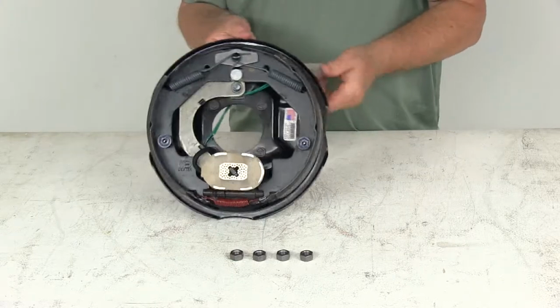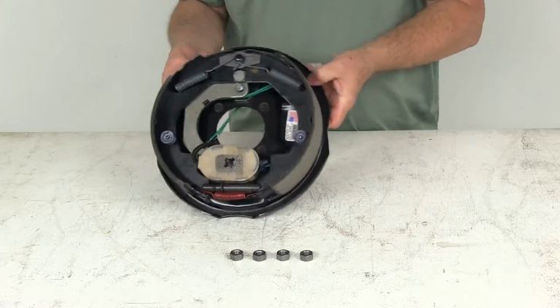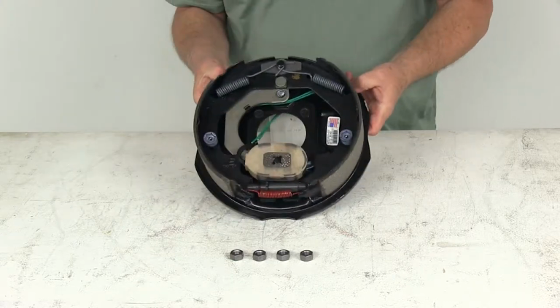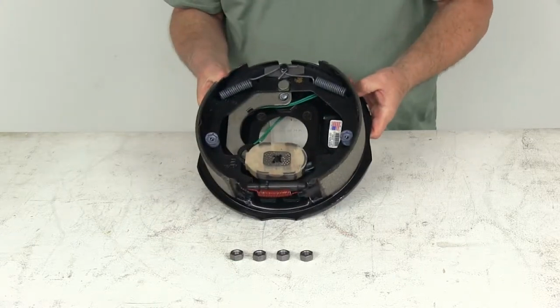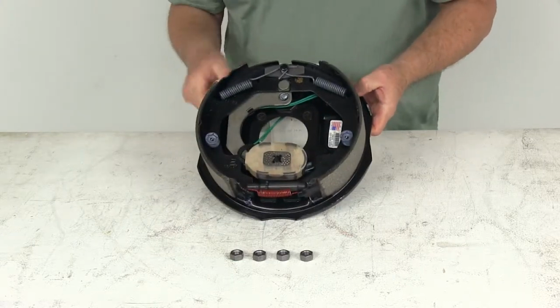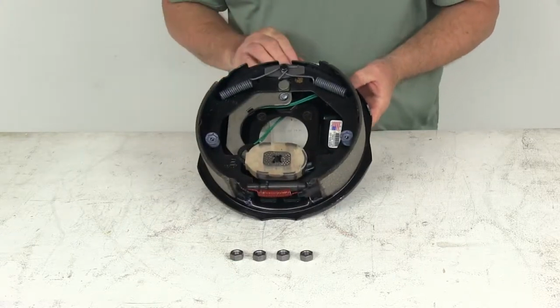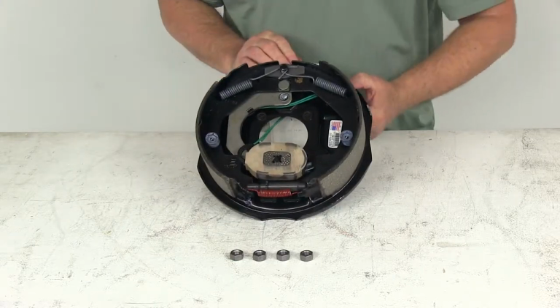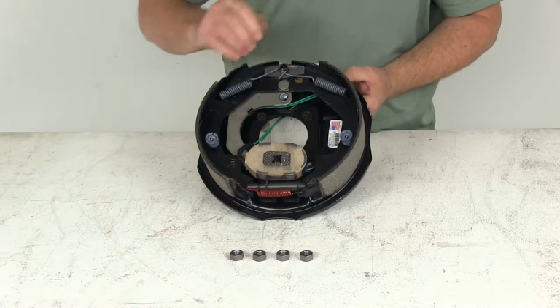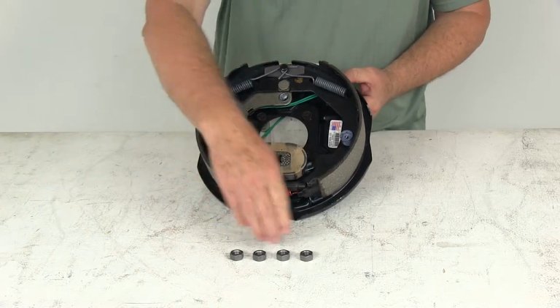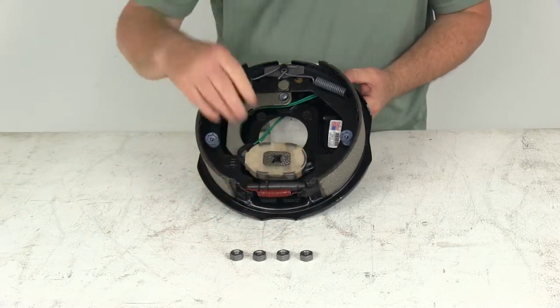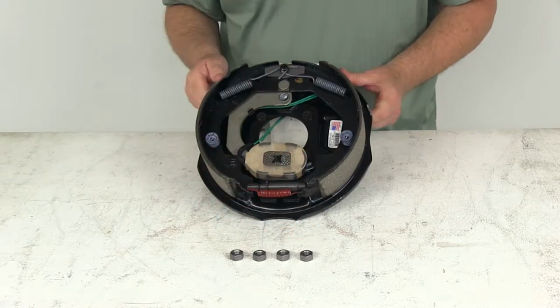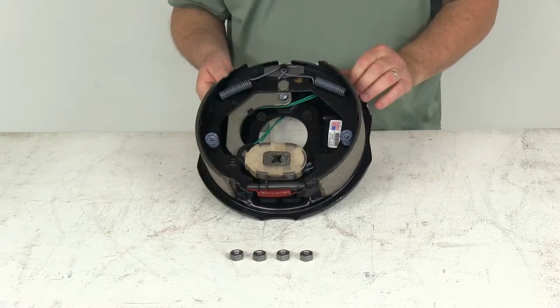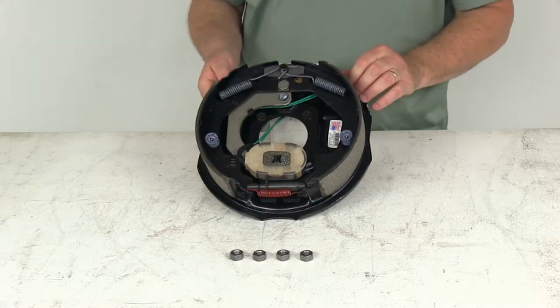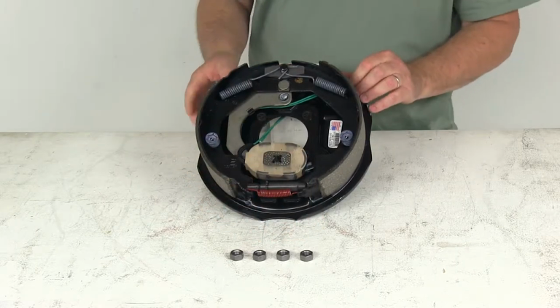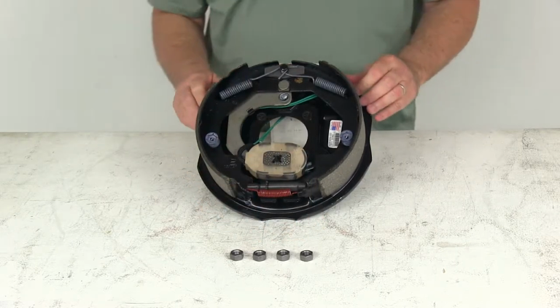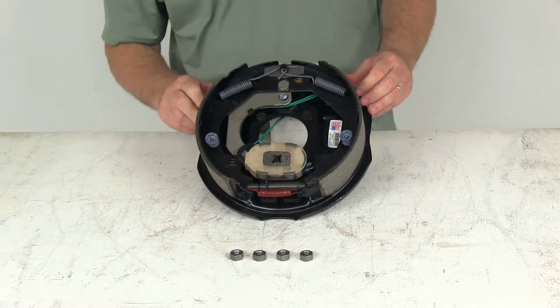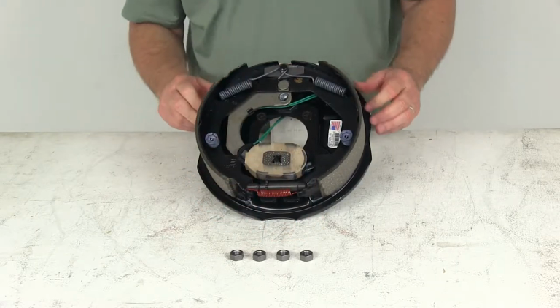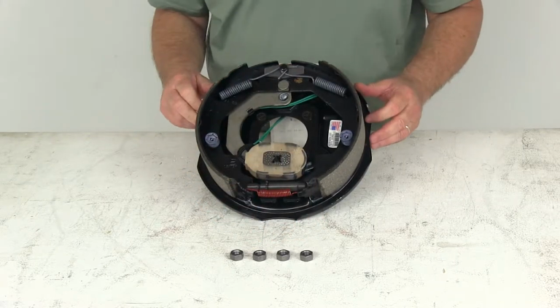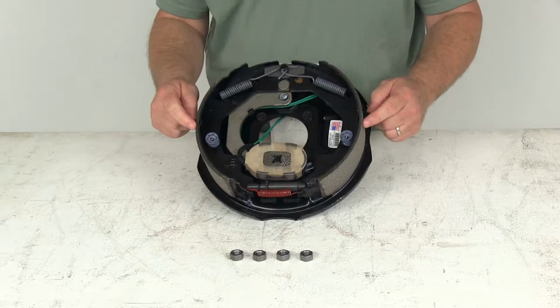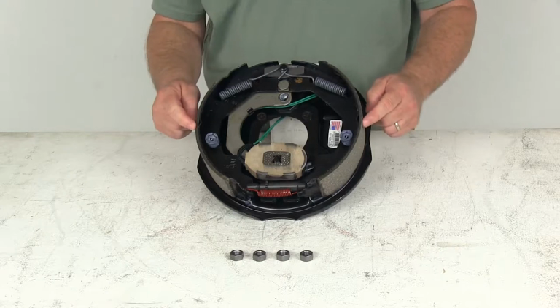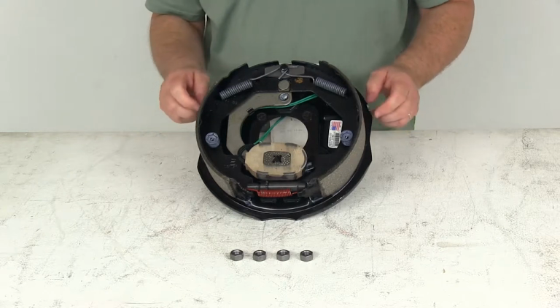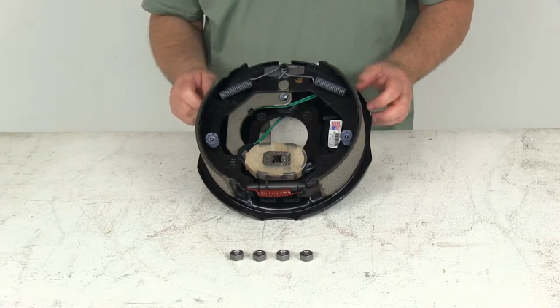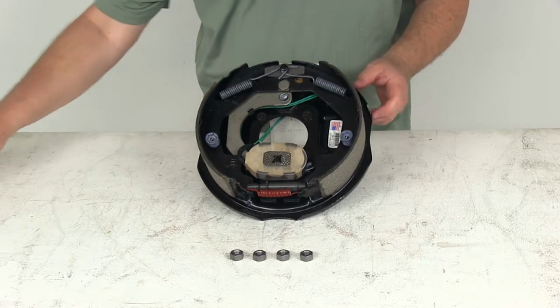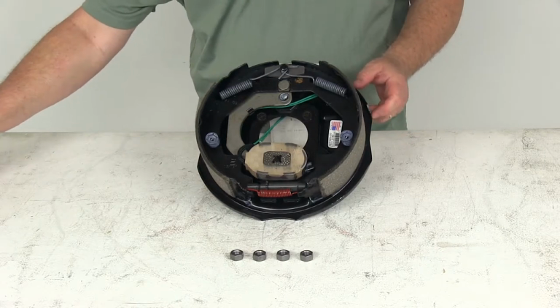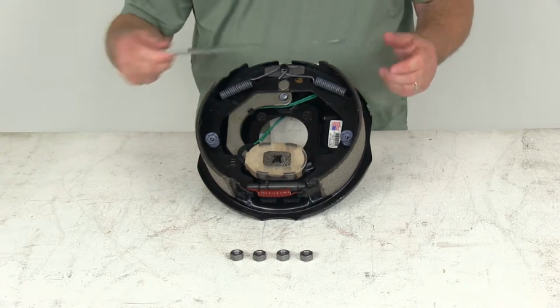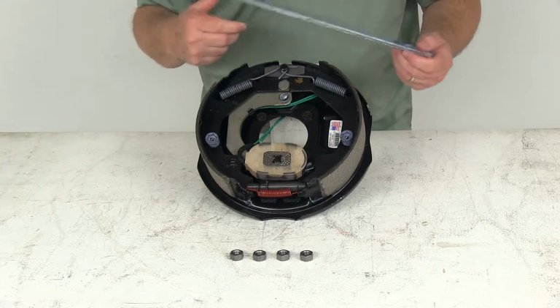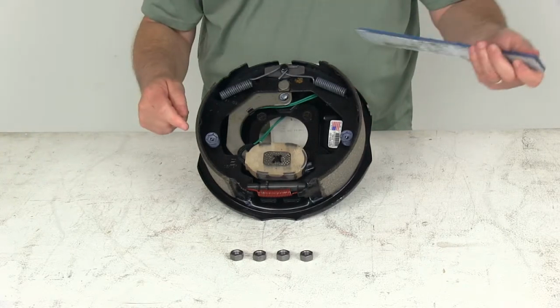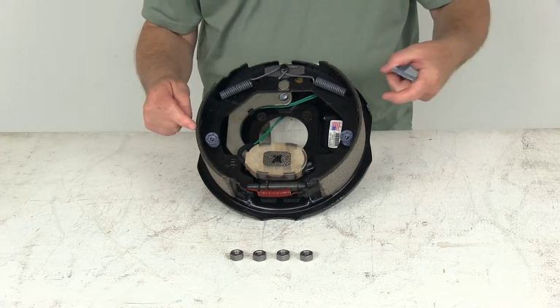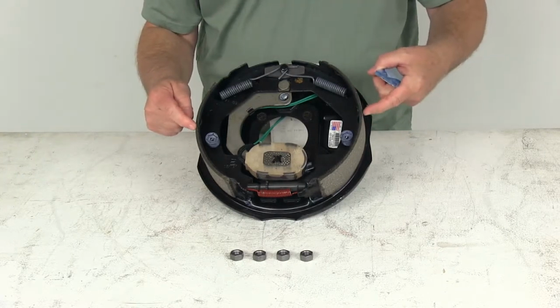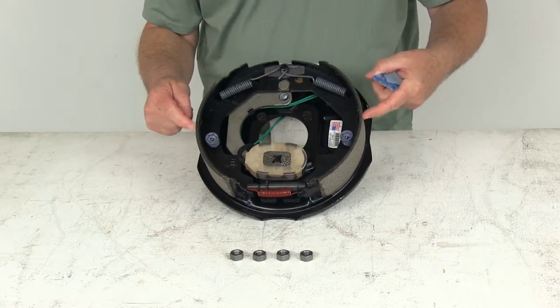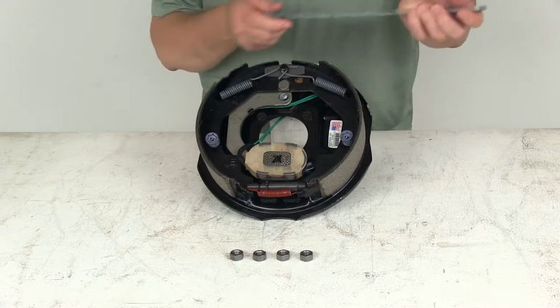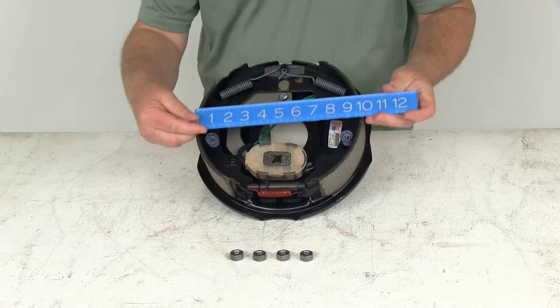This part includes the left-hand driver's side brake assembly, and the mounting nuts are included to install it. A few specs: the dimension is 10-inch diameter and 2-1/4 inches wide. The diameter is measured from this brake shoe all the way across to this brake shoe — there's your 10-inch diameter.